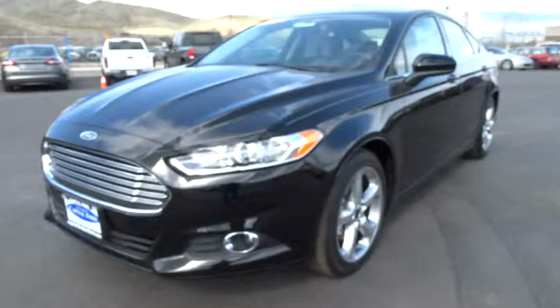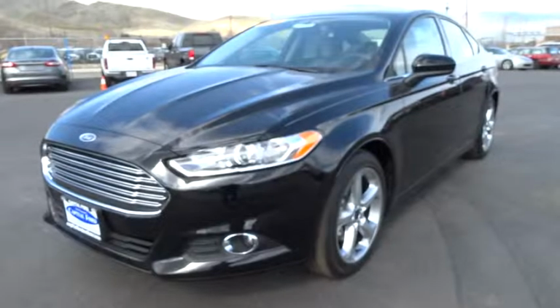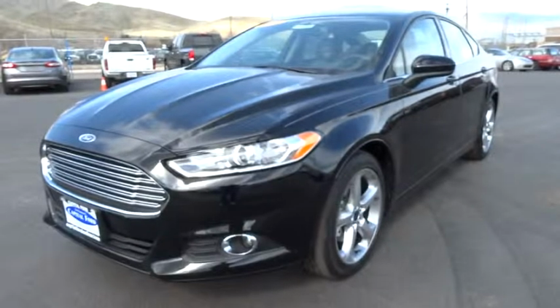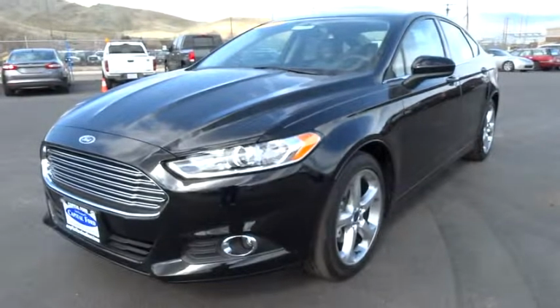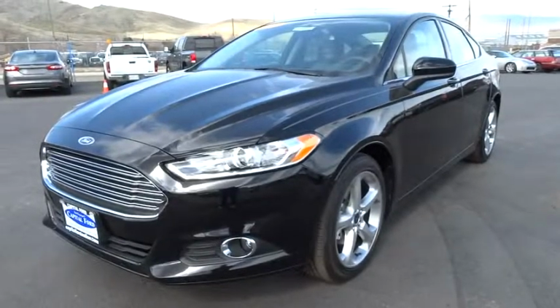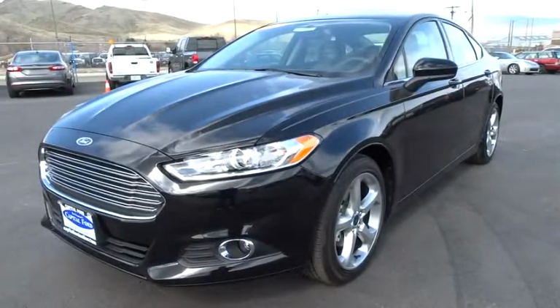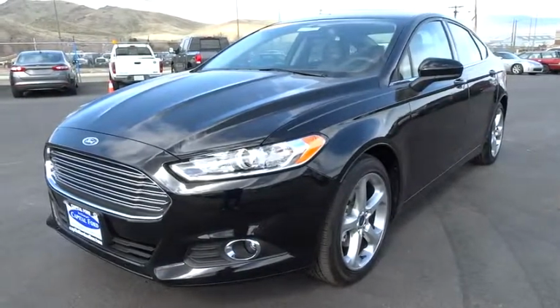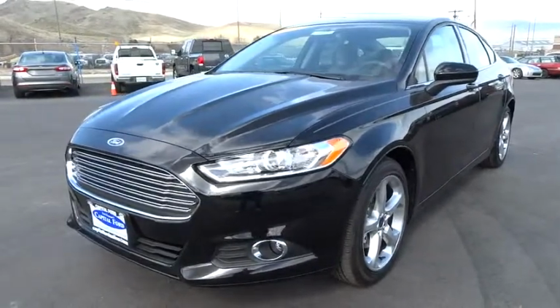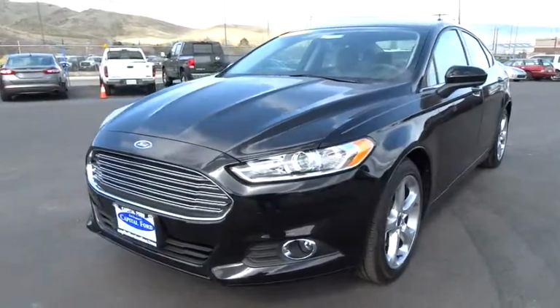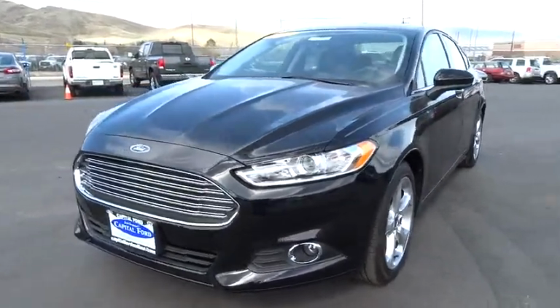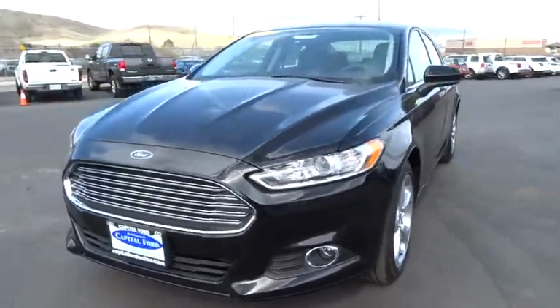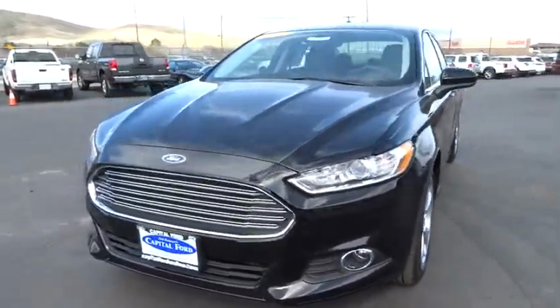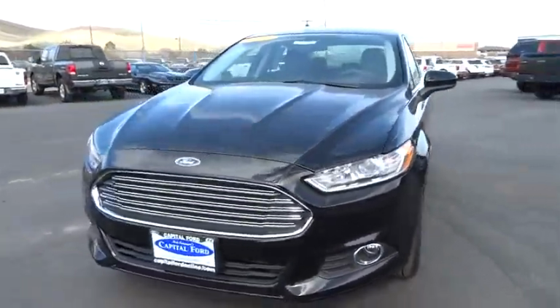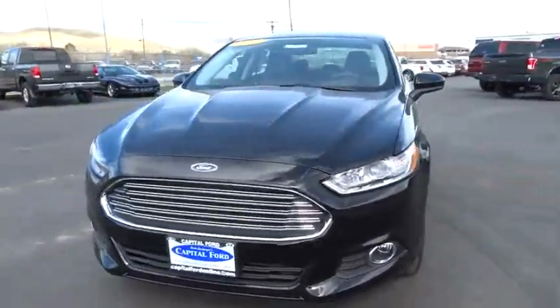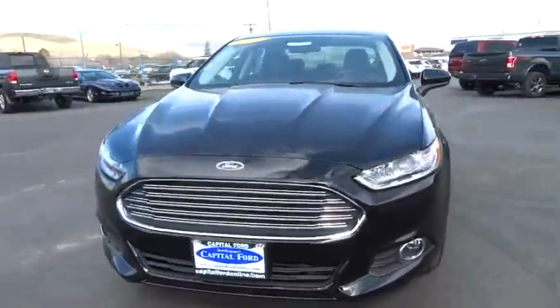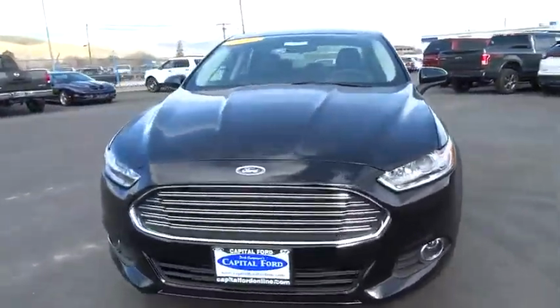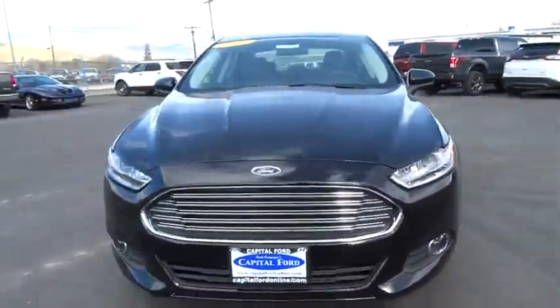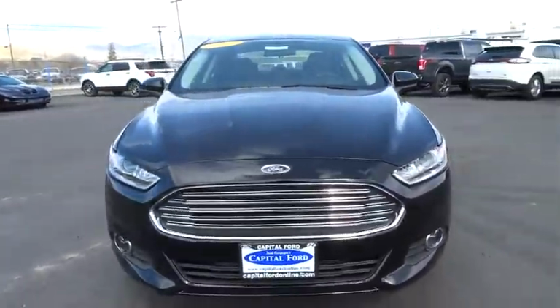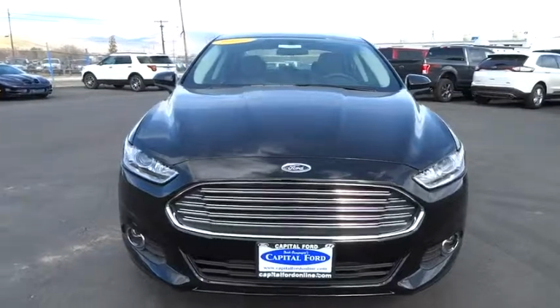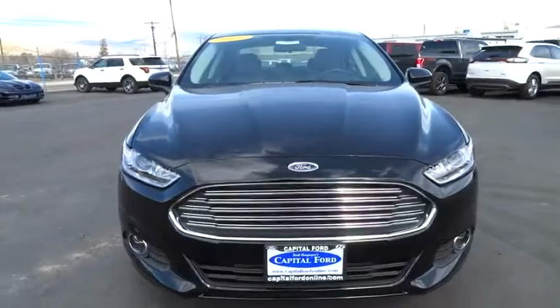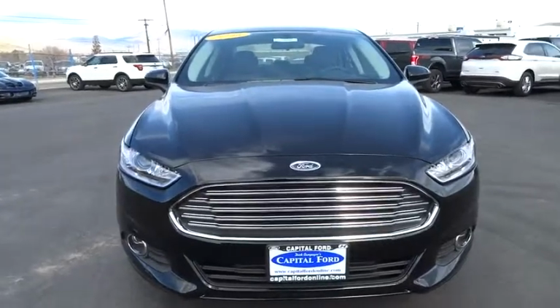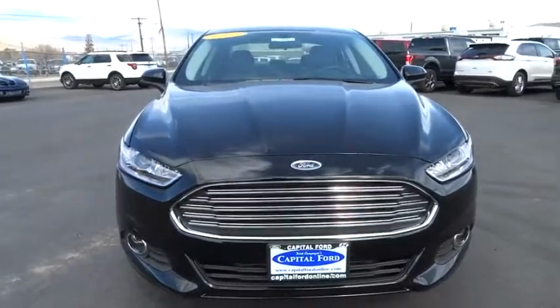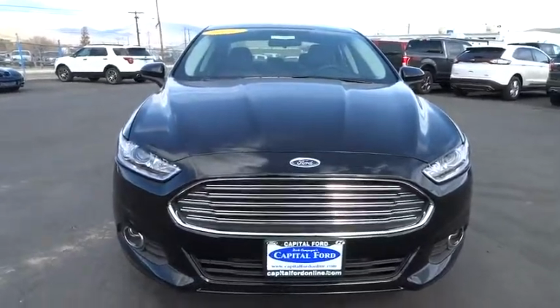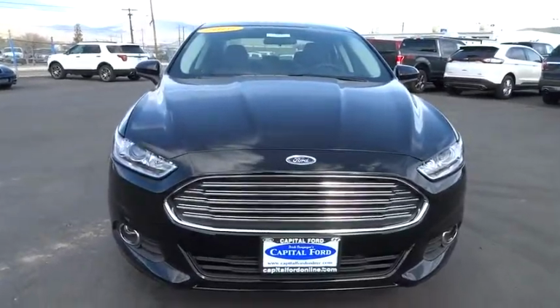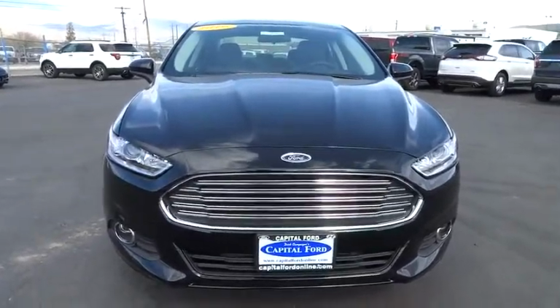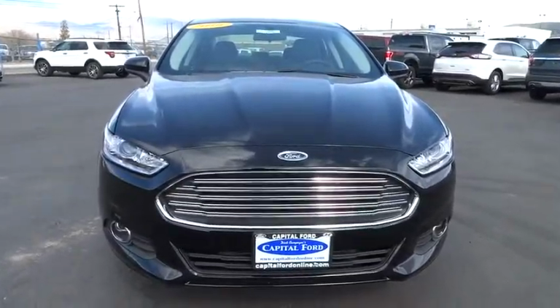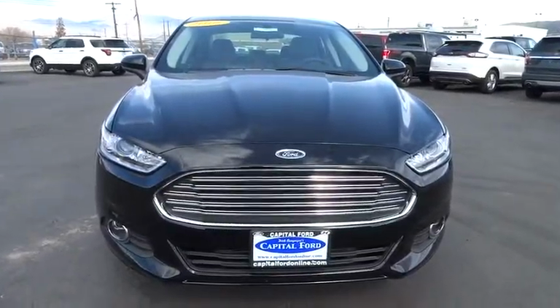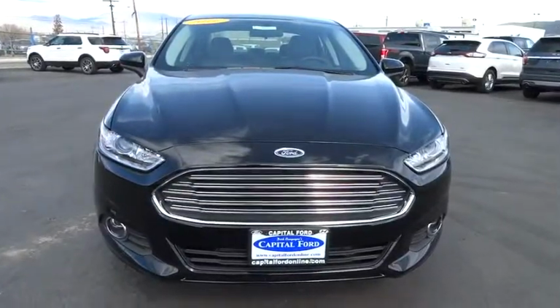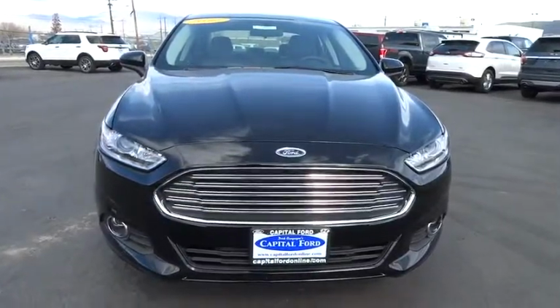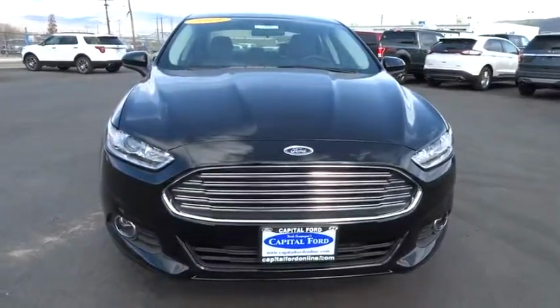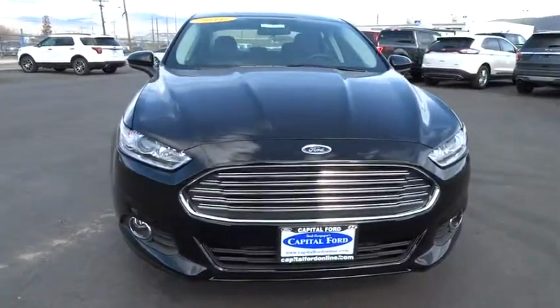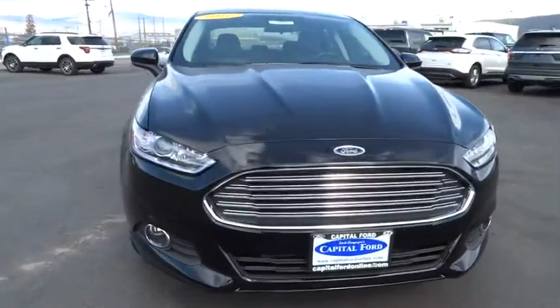The 2016 Ford Fusion. You can have both impressive power and great economy in a Fusion. Here are some of this vehicle's great options.